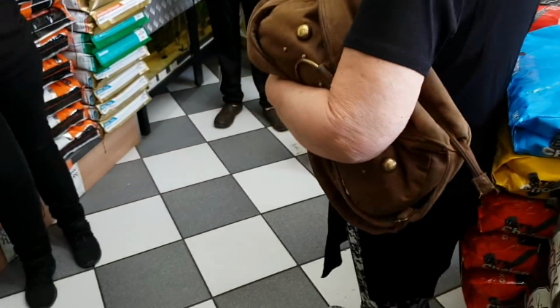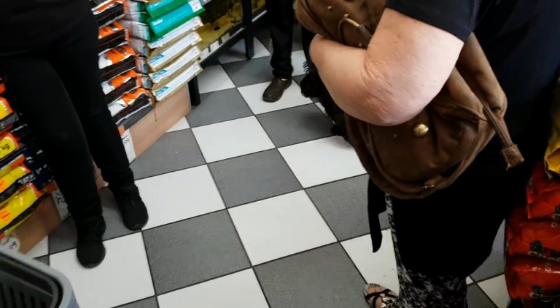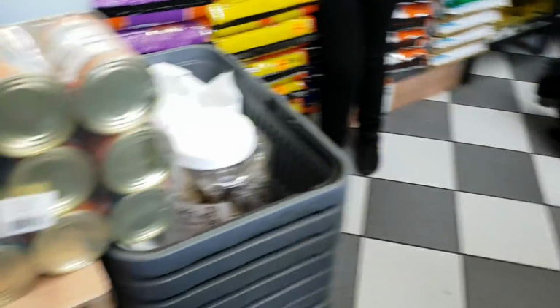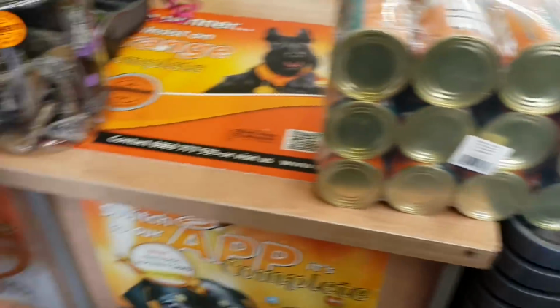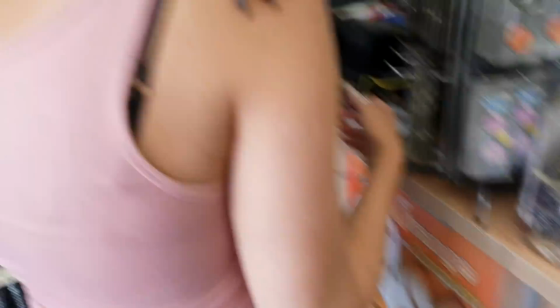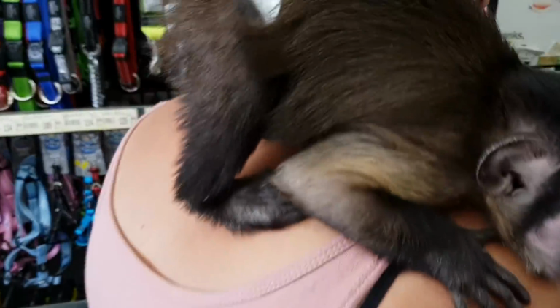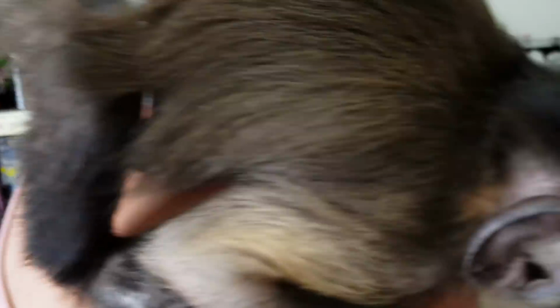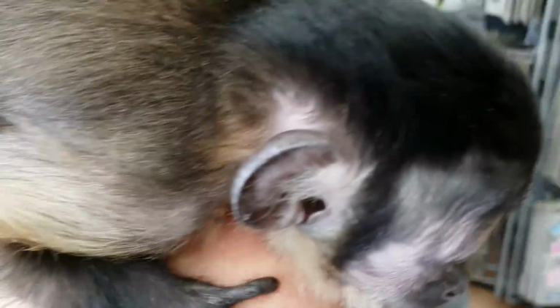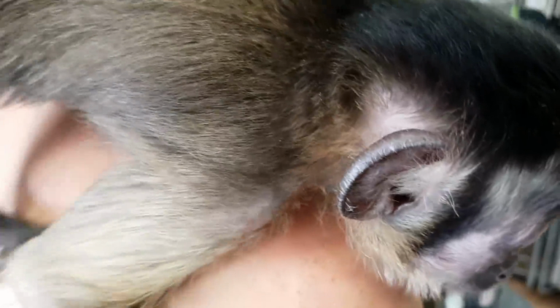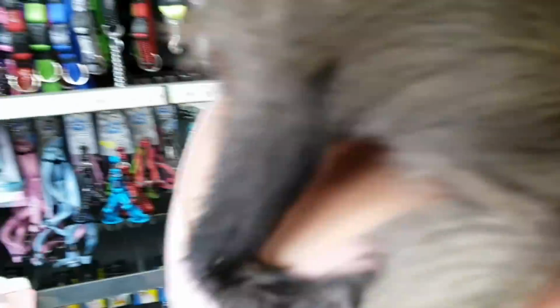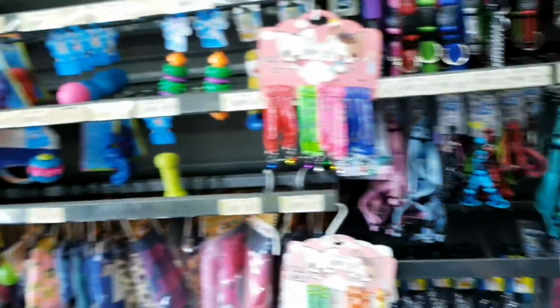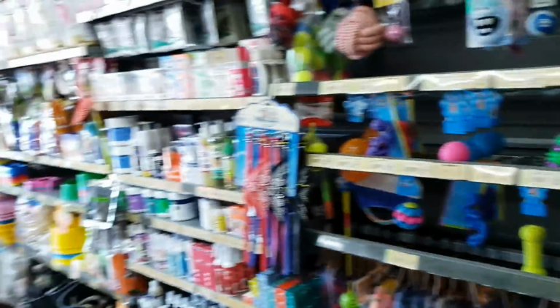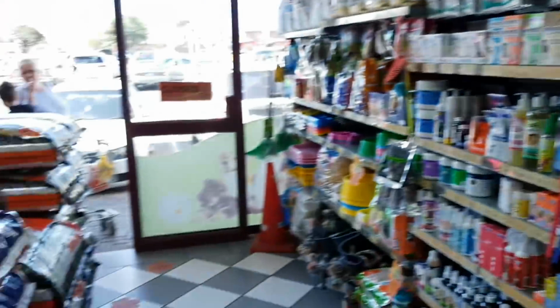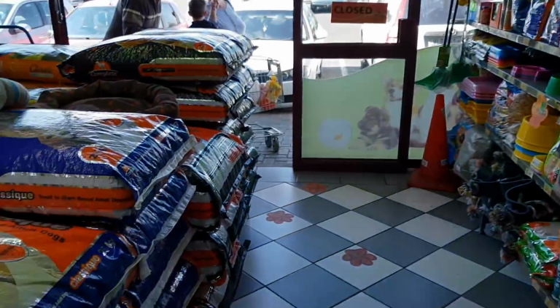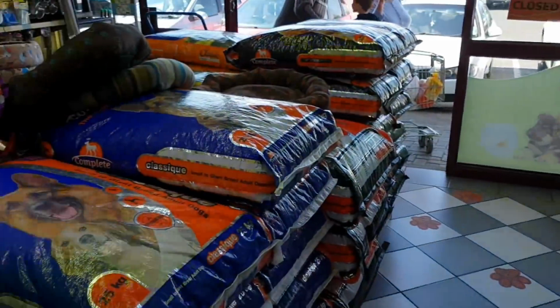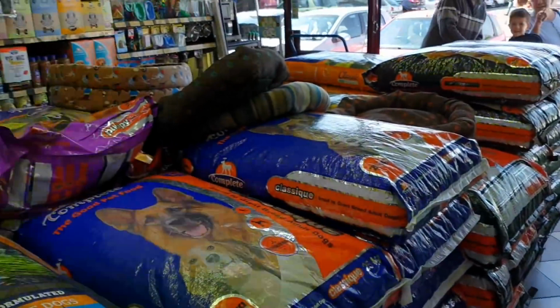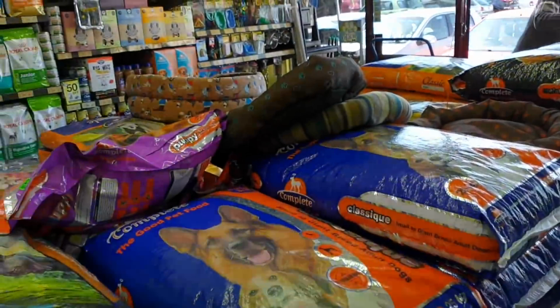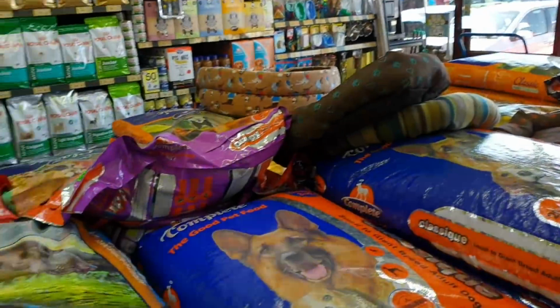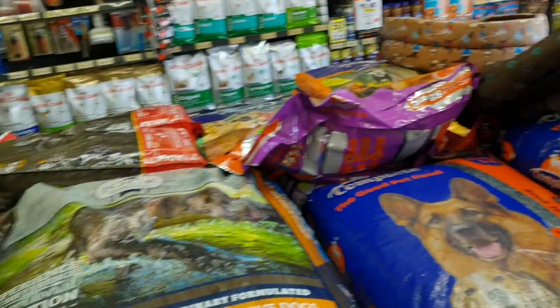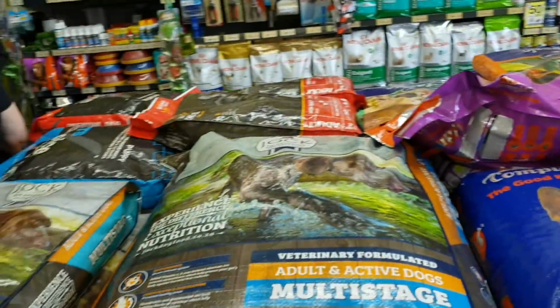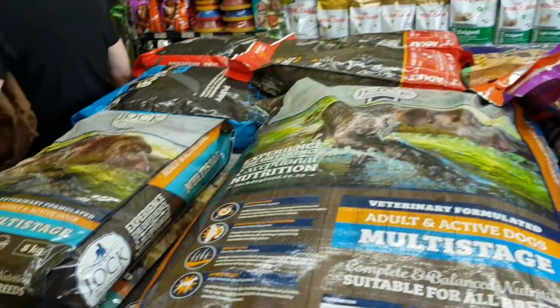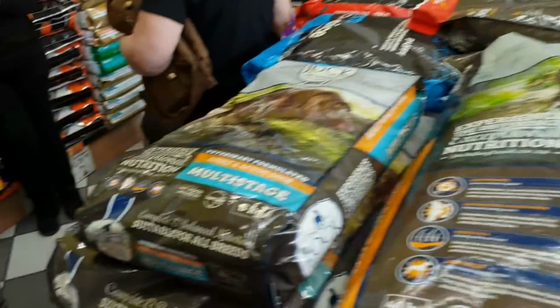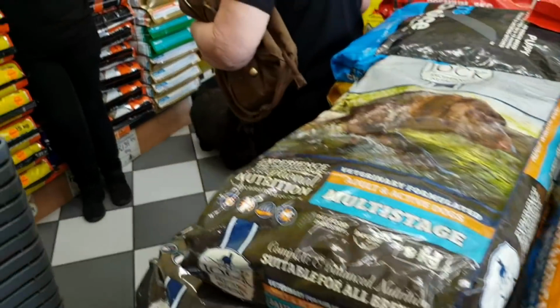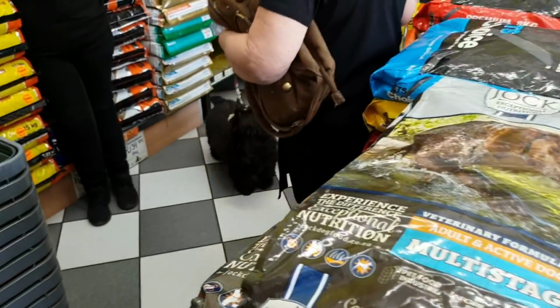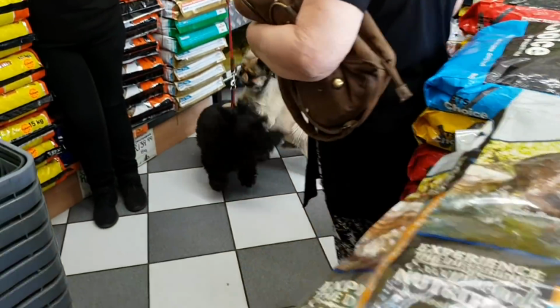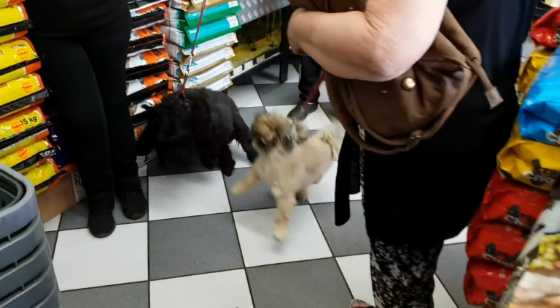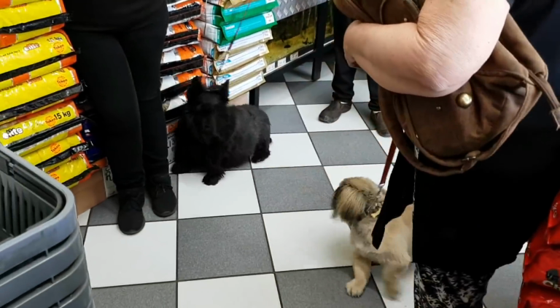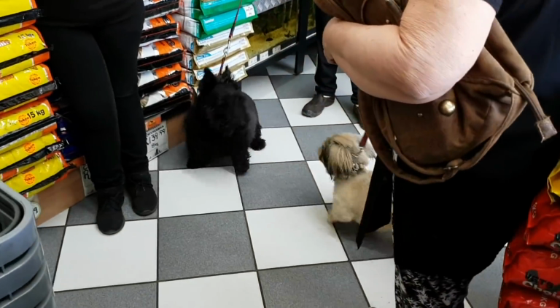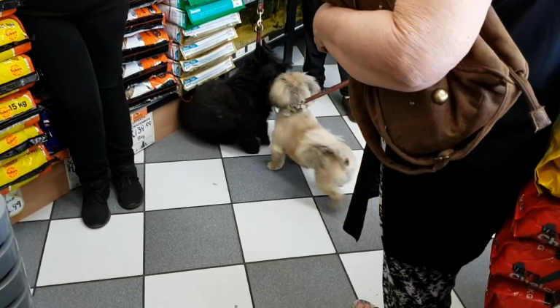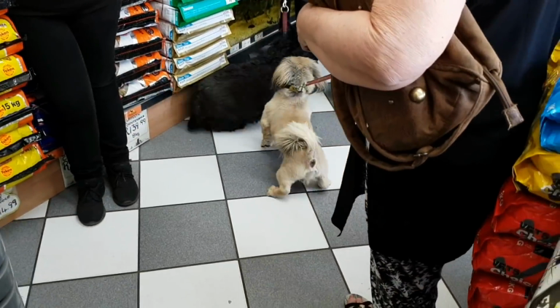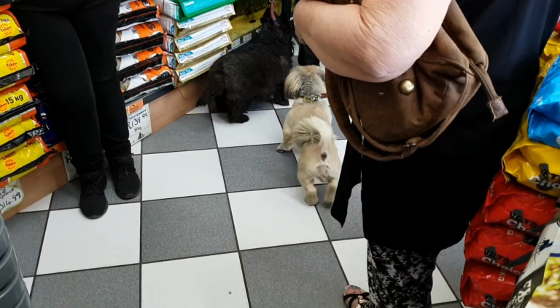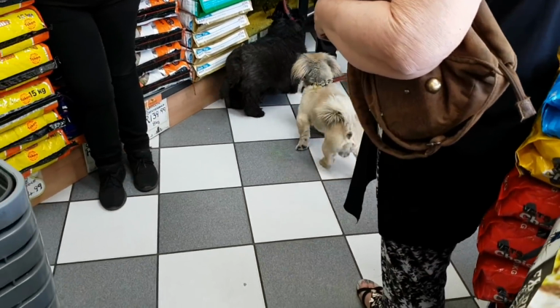Every time we come to the shops we sometimes bring the monkeys, but then we just visit people. Right here at the doggy parlor we just stand and chat away — look at that, they are coming in.